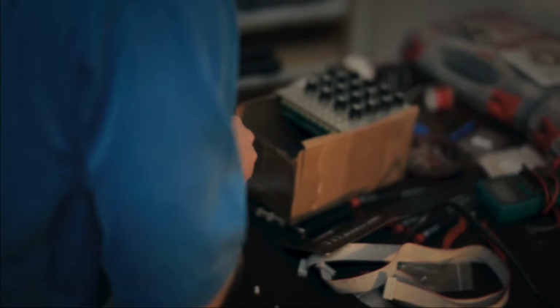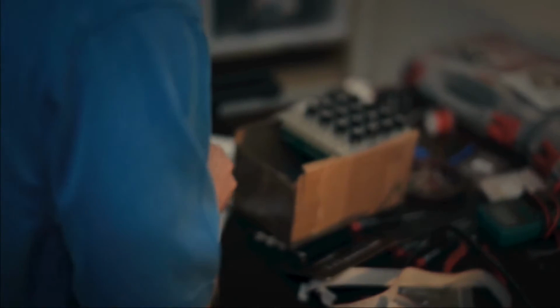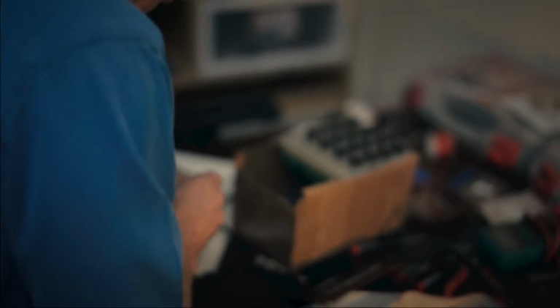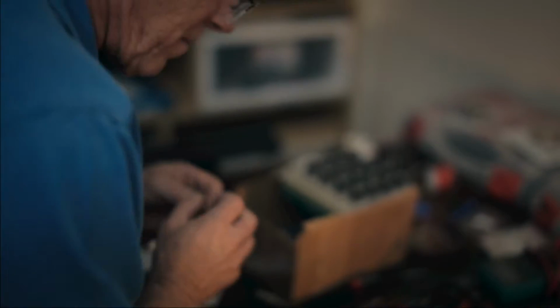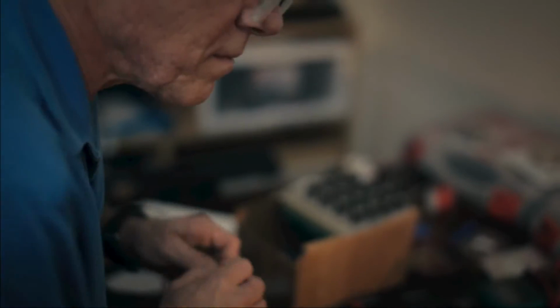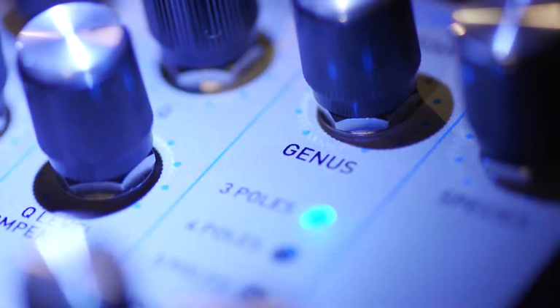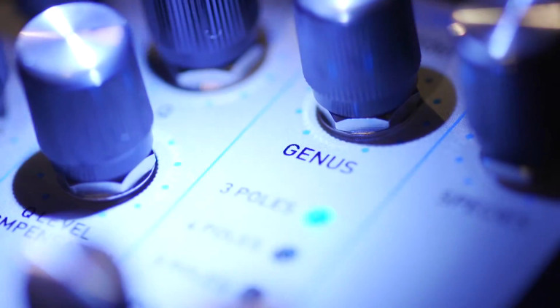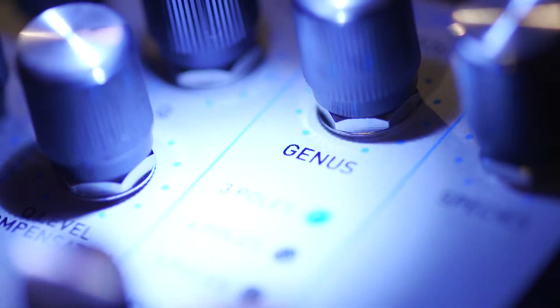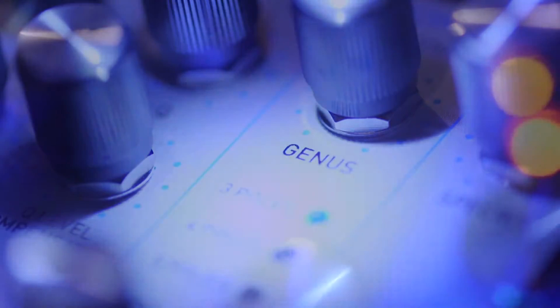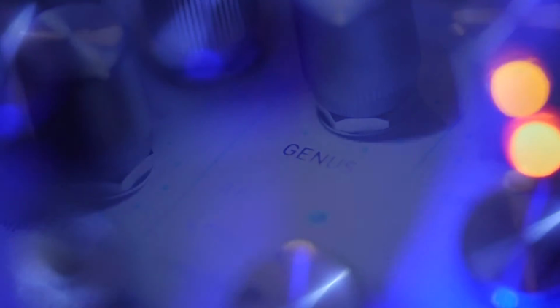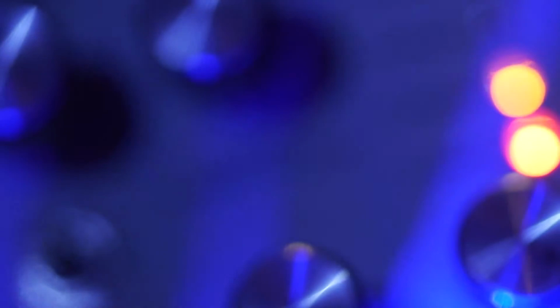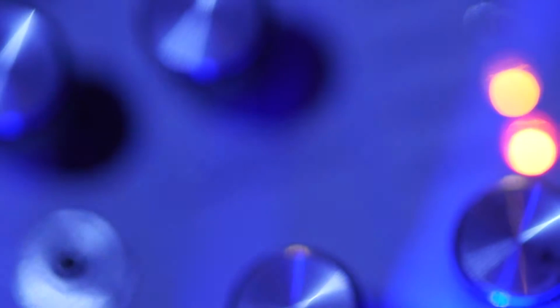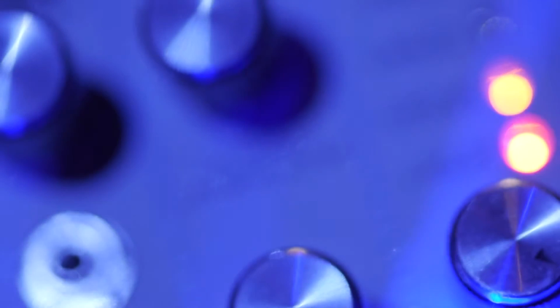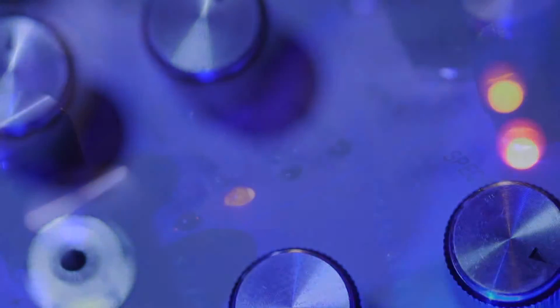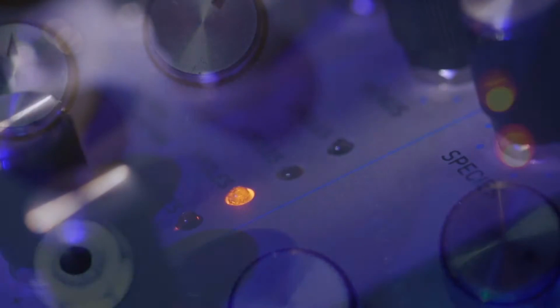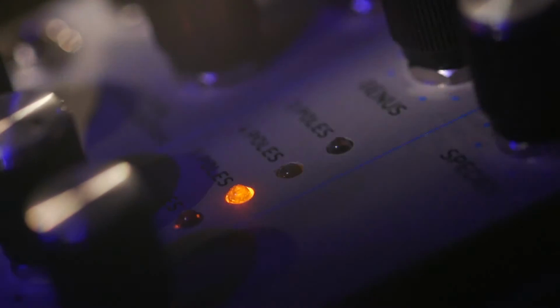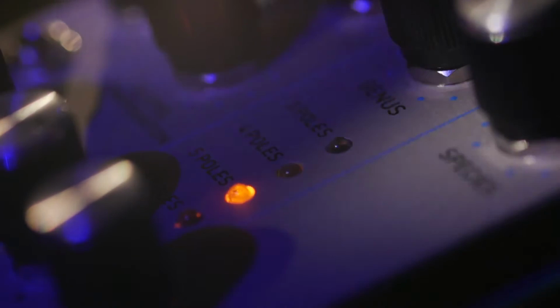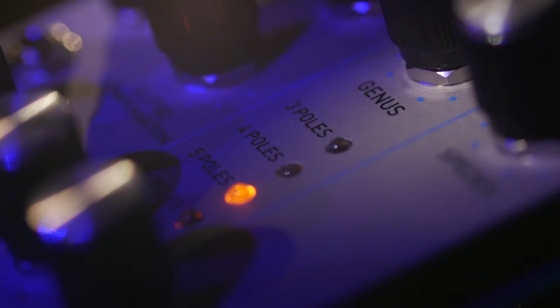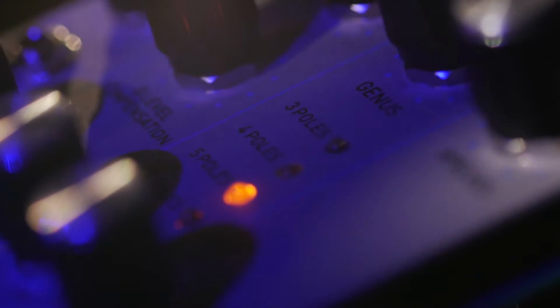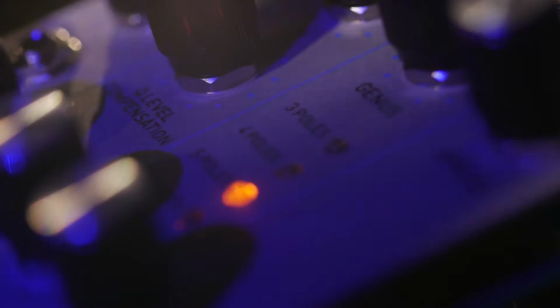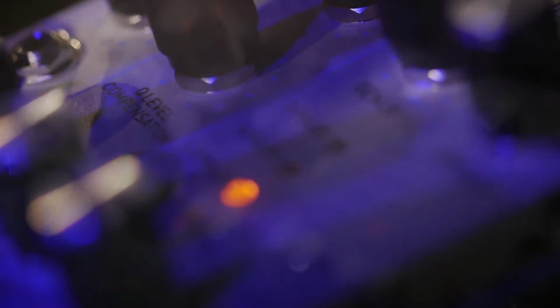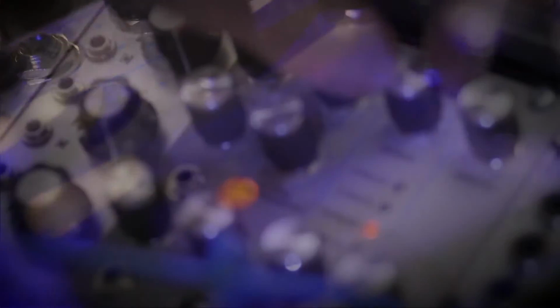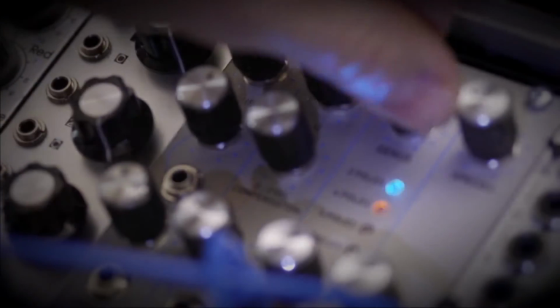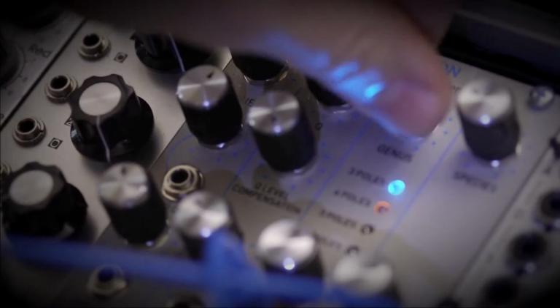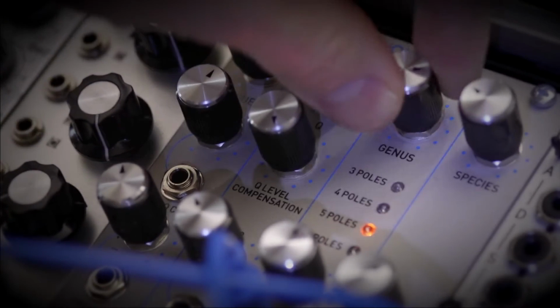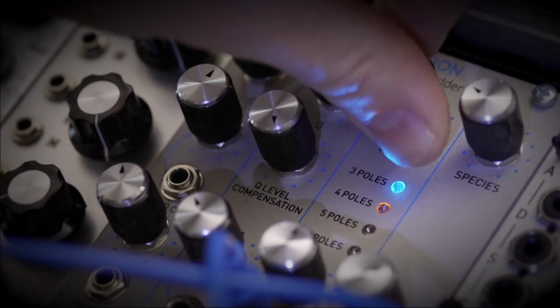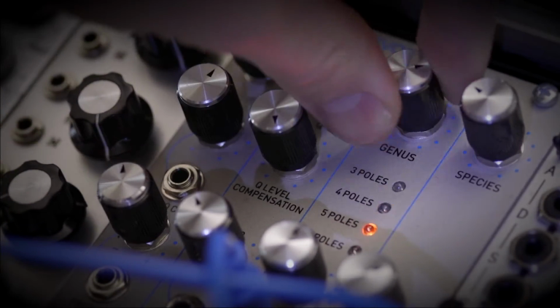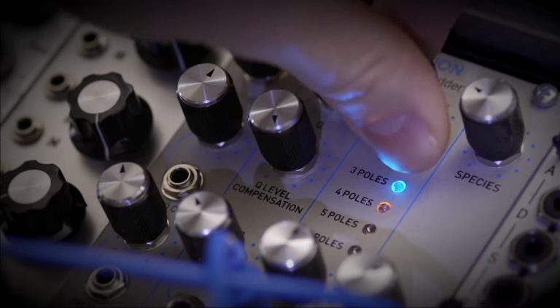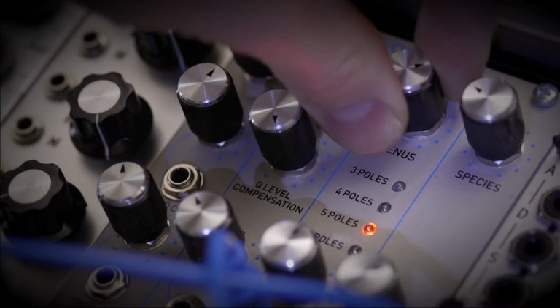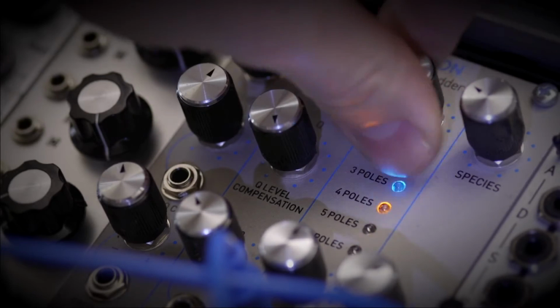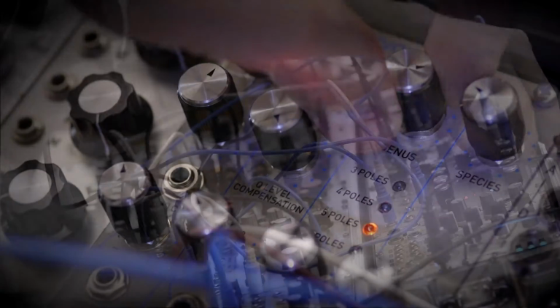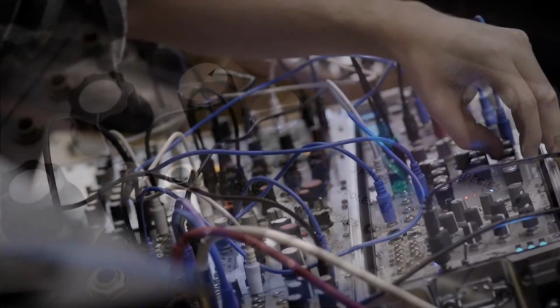Most exciting to me is Evolution's genus parameter, which gives you continuous voltage control of the number of poles in the ladder. This allows for an incredible sonic range of textures and unique new sounds that just aren't possible from the typical ladder filter.